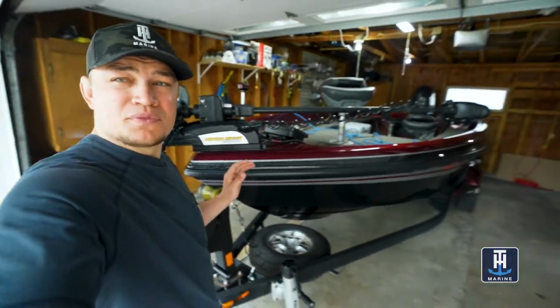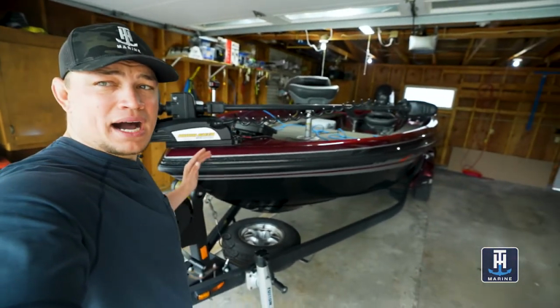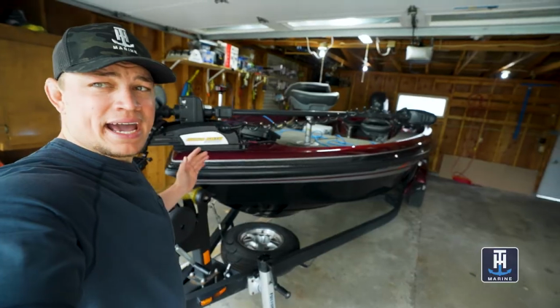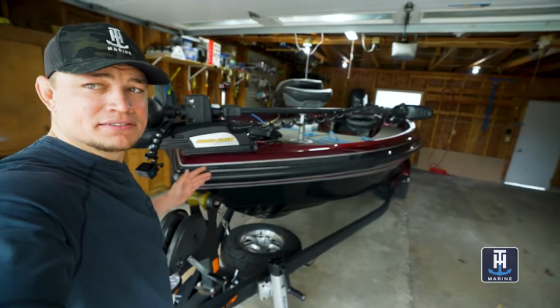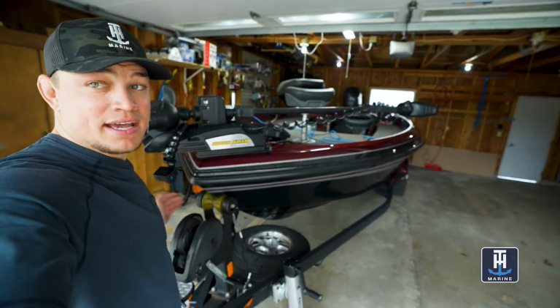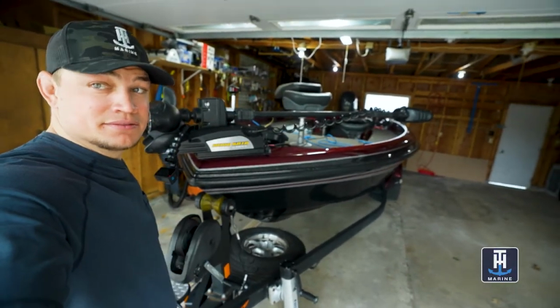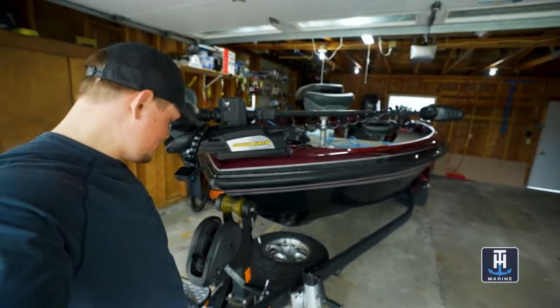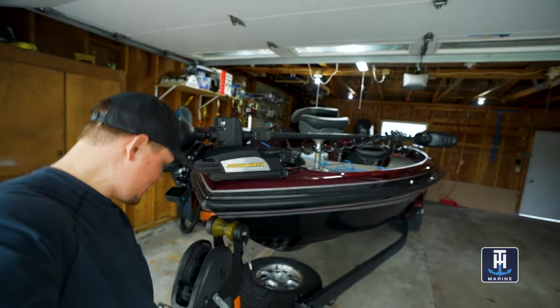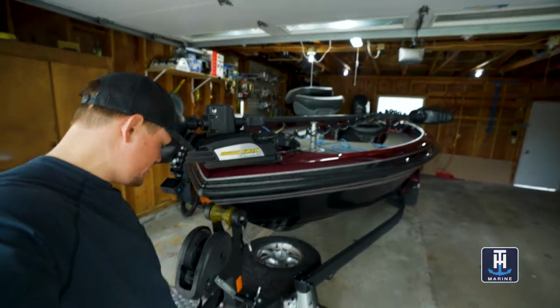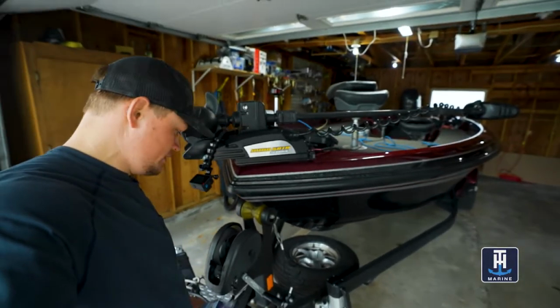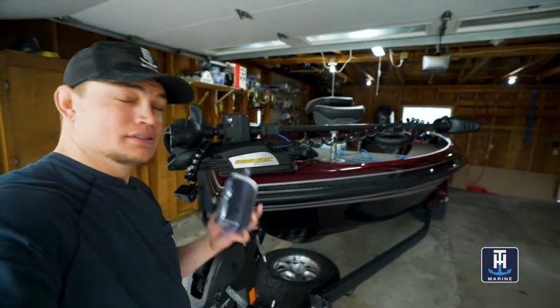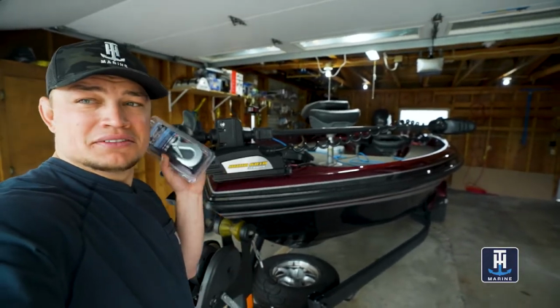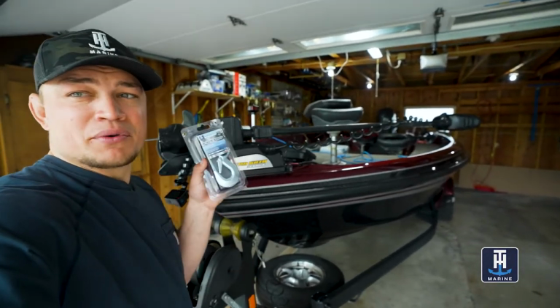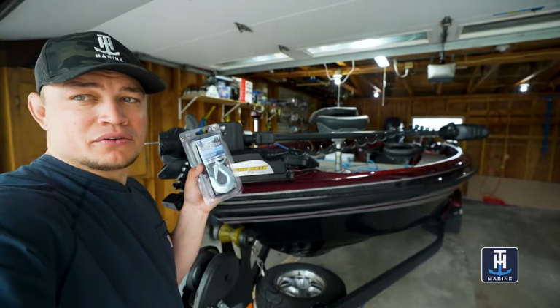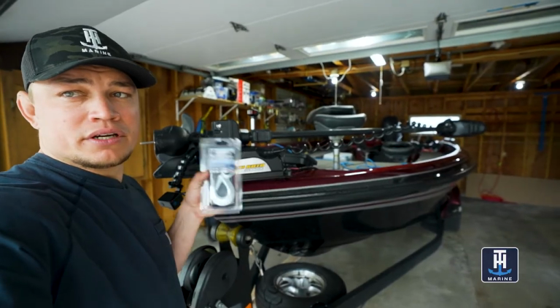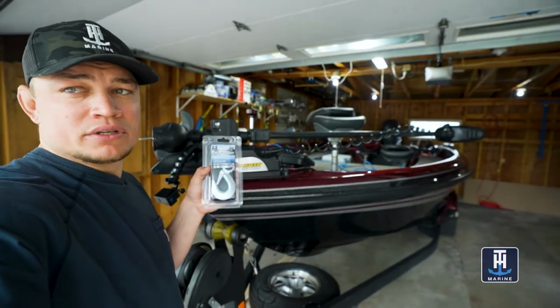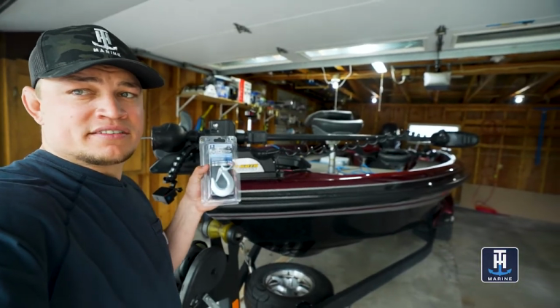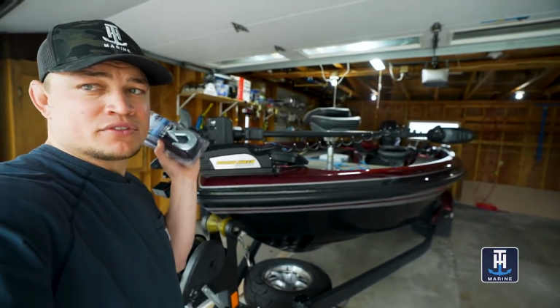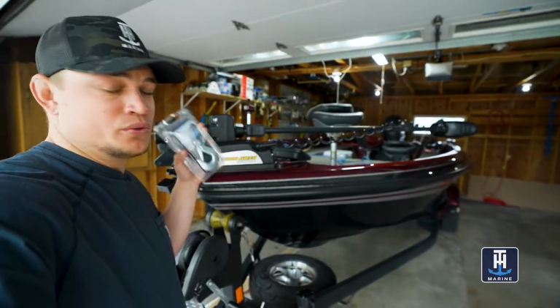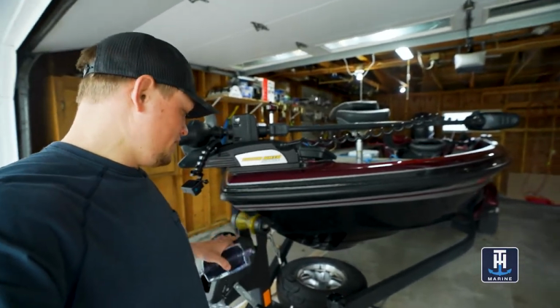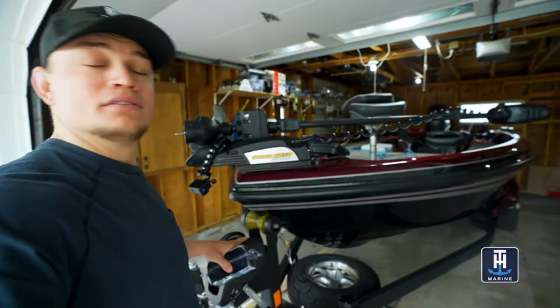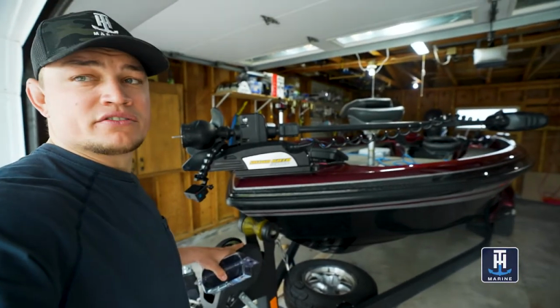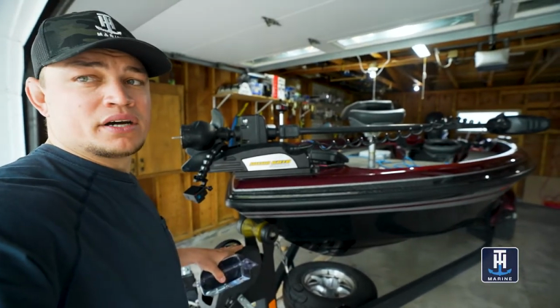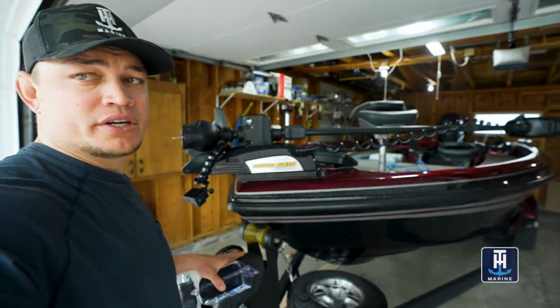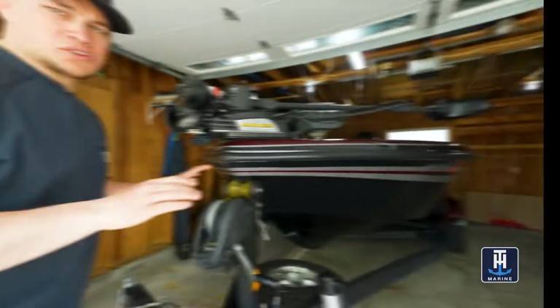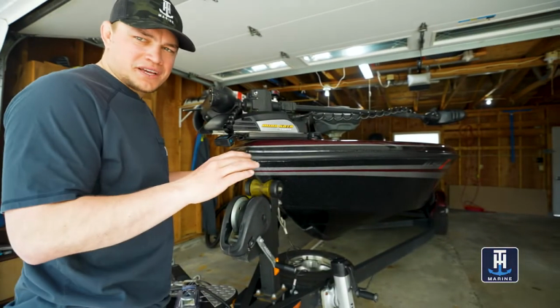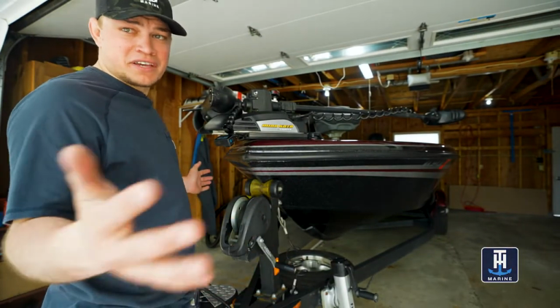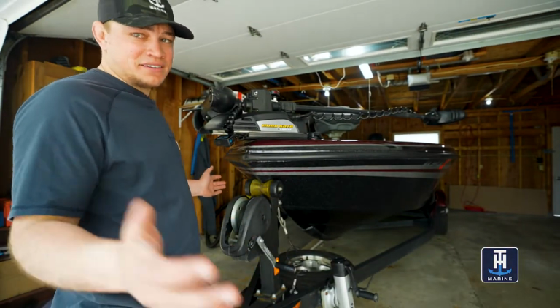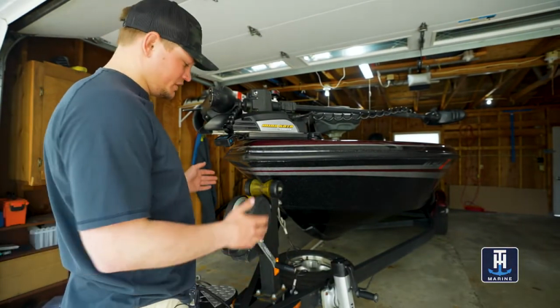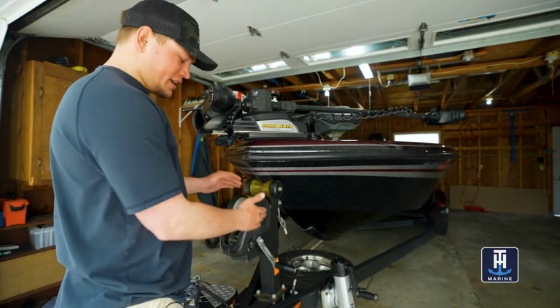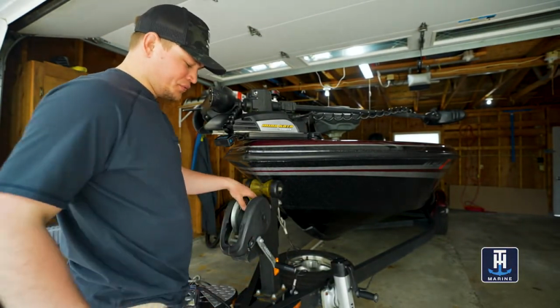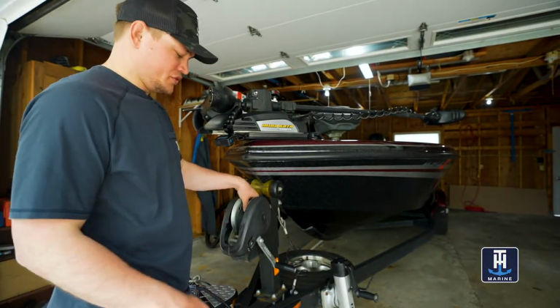I have a replacement strap right here and I'm going to run you through the three really easy steps to replace your winch strap on your boat trailer. The first step is kind of an obvious one — you just have to remove the old strap.